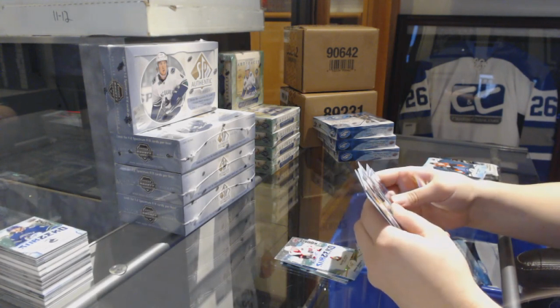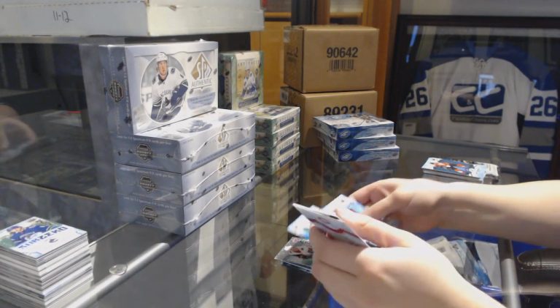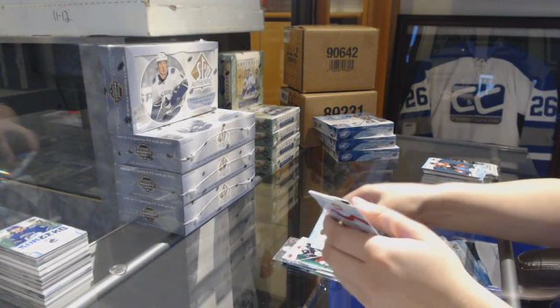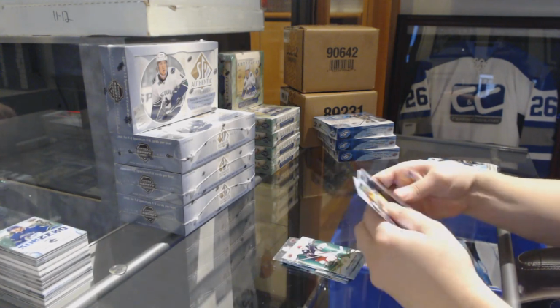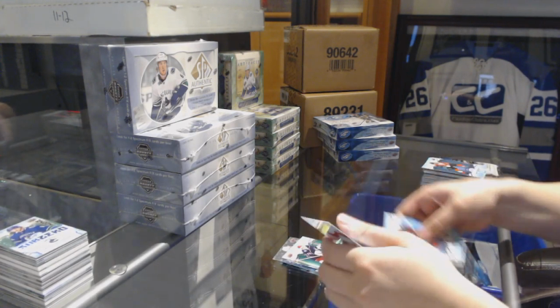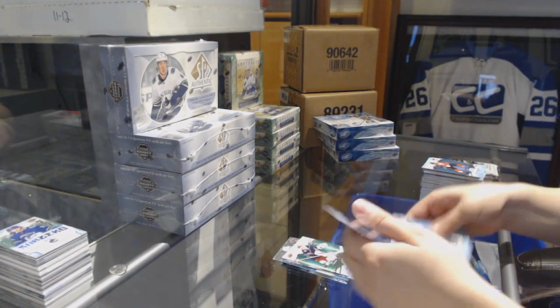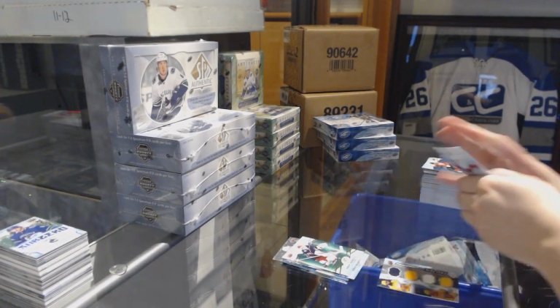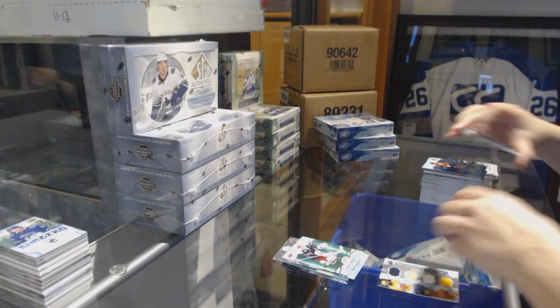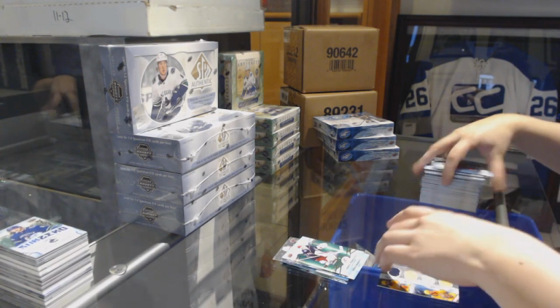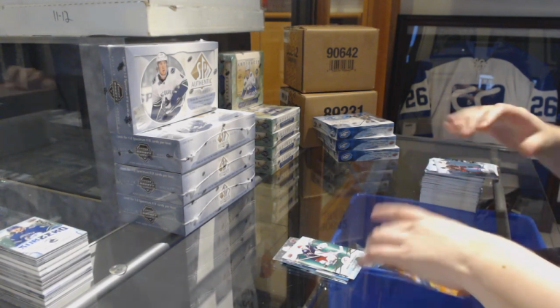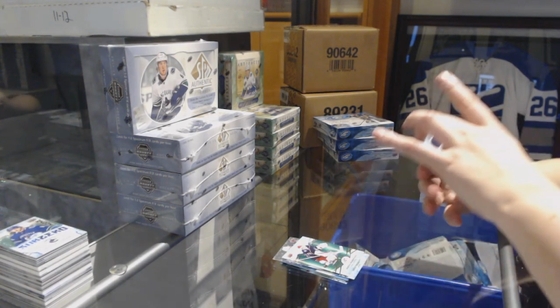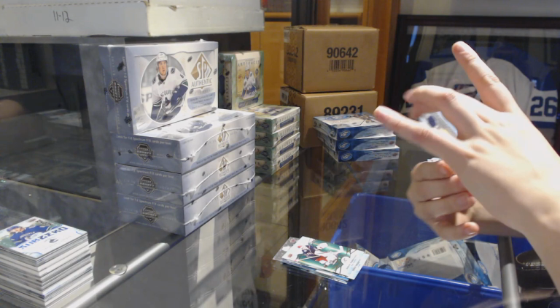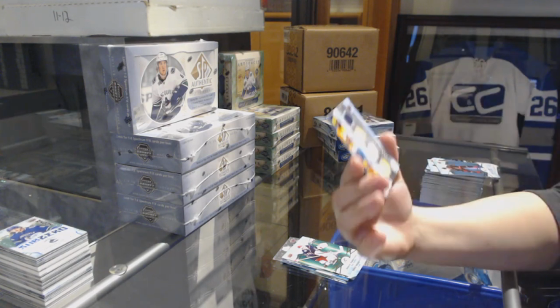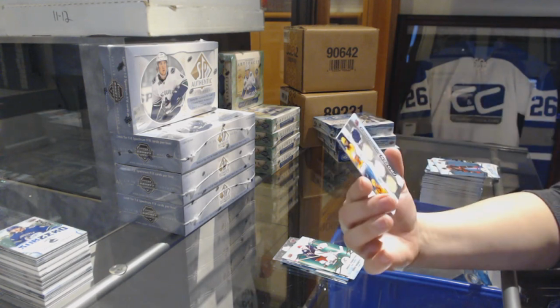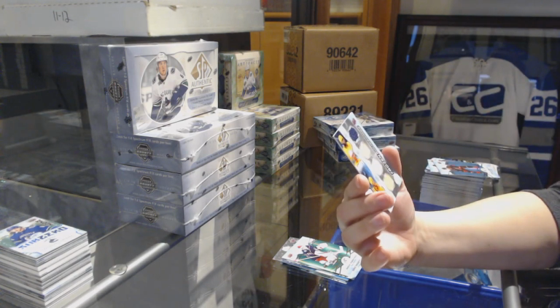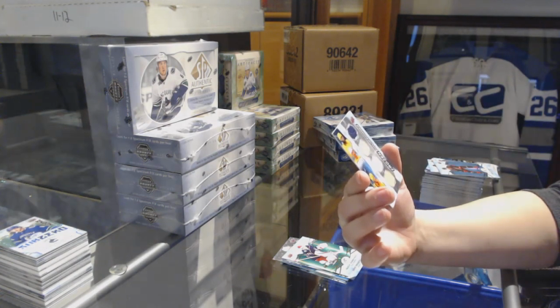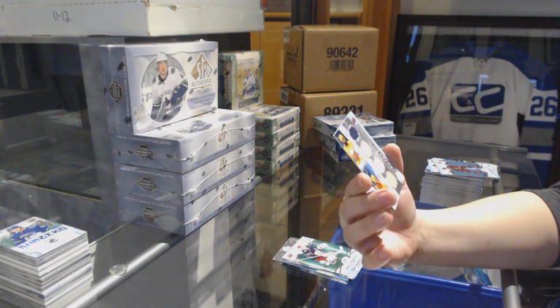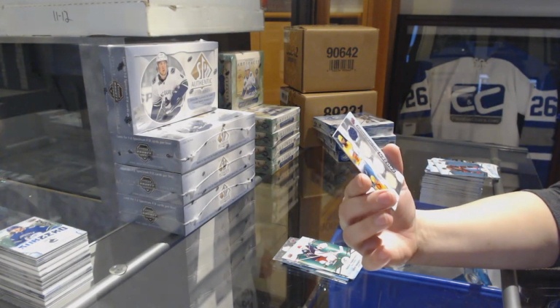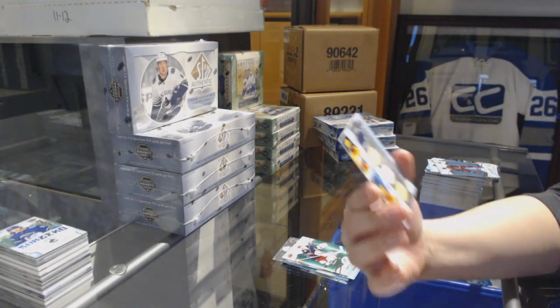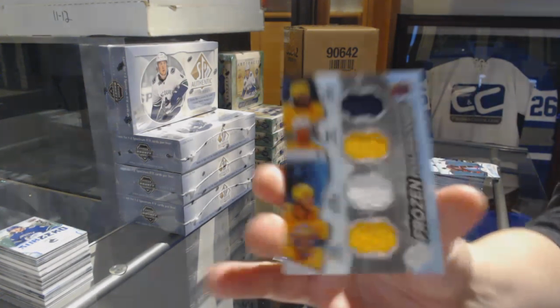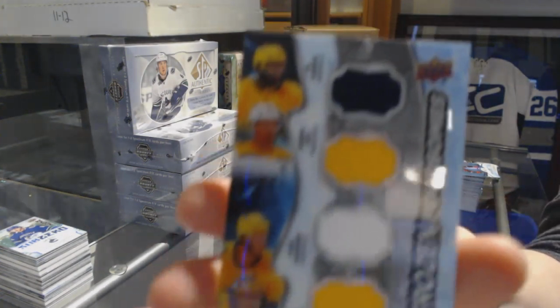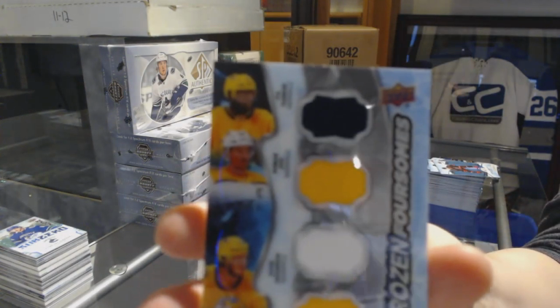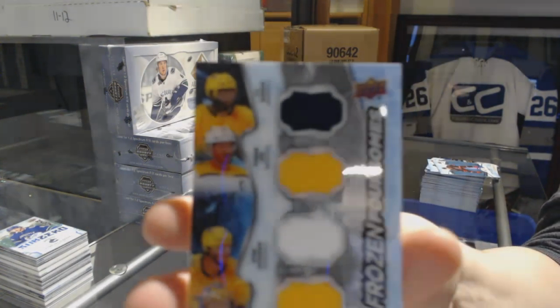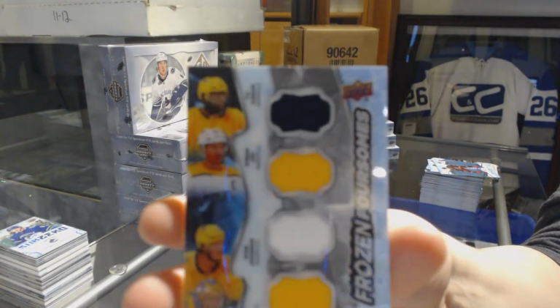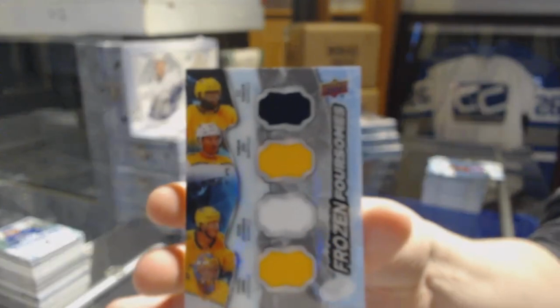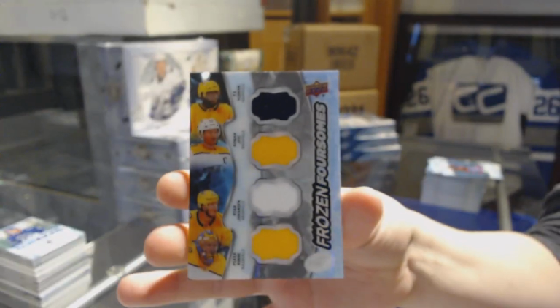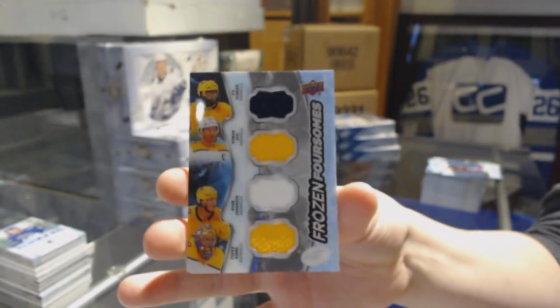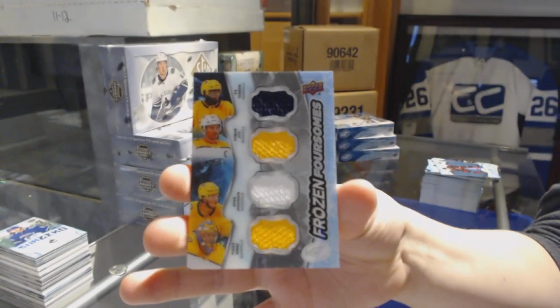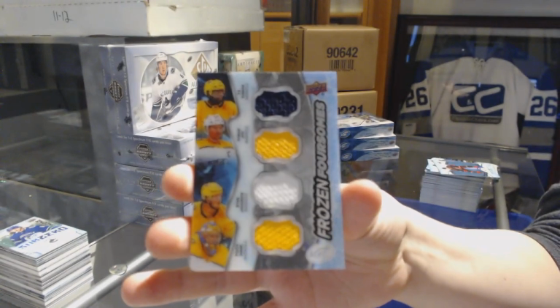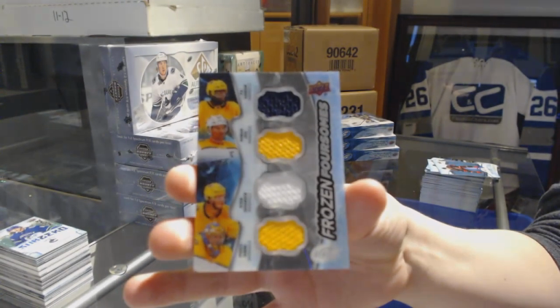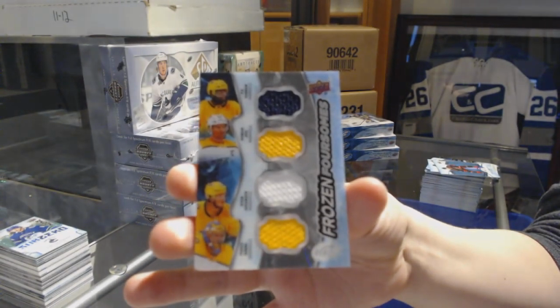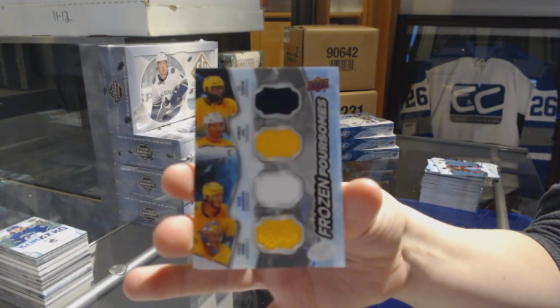Green for the Blue Jackets, Sergei Bobrovsky. And a Frozen Foursomes card featuring P.K. Subban, Roman Josi, Ryan Johansen, and Pekka Rinne for the Nashville Predators.